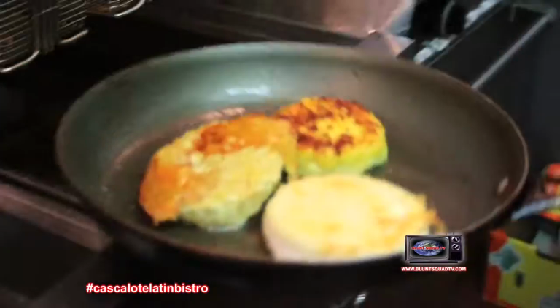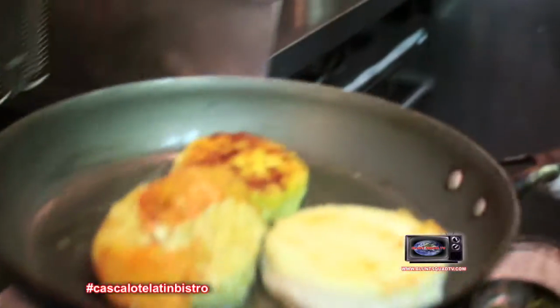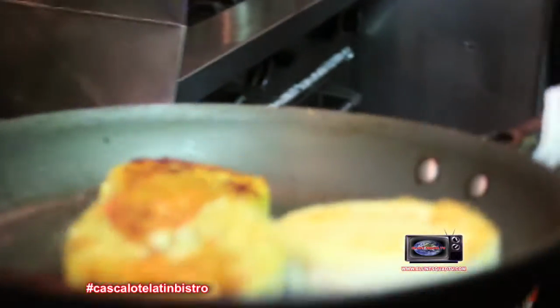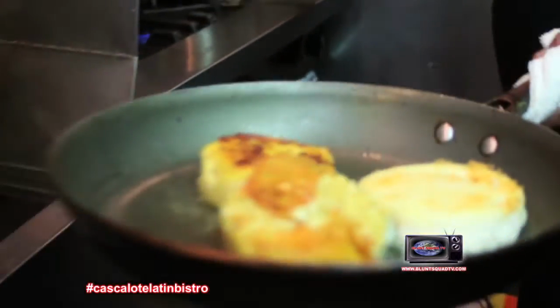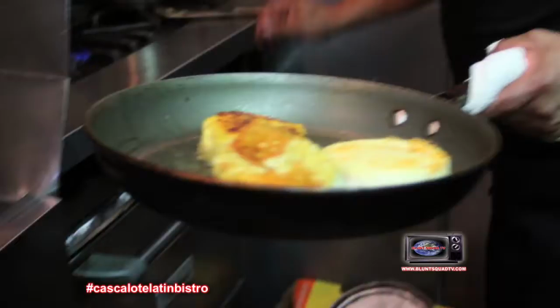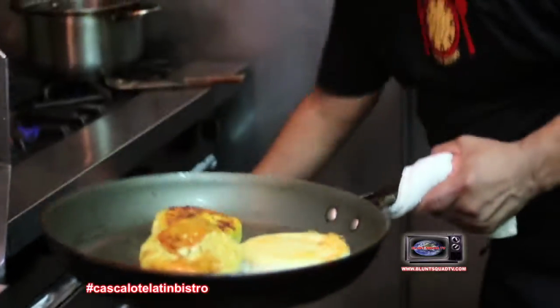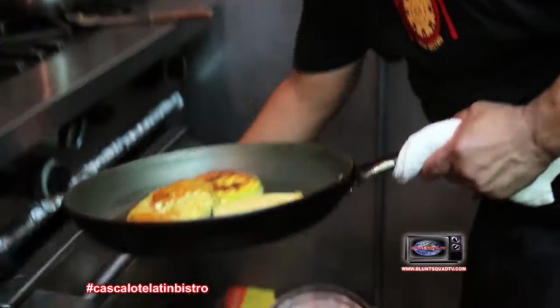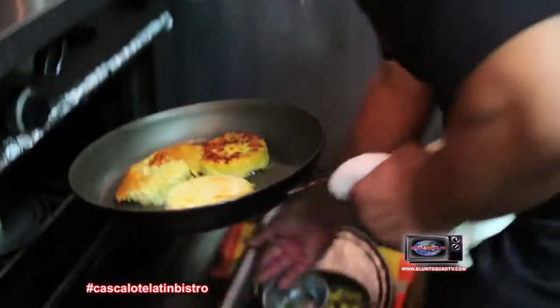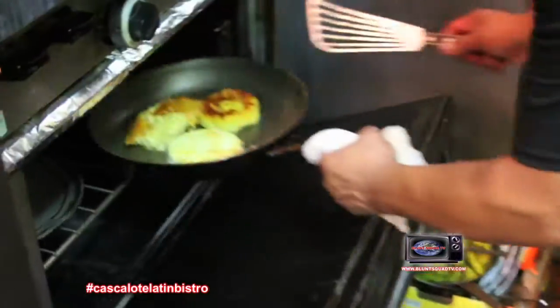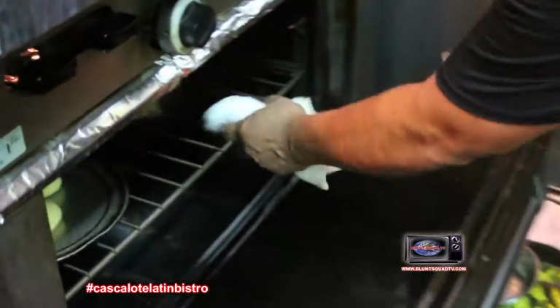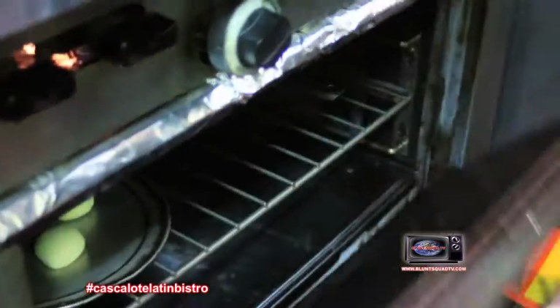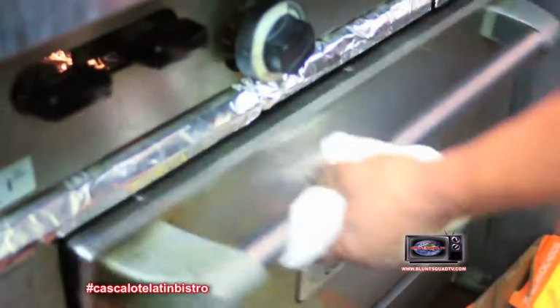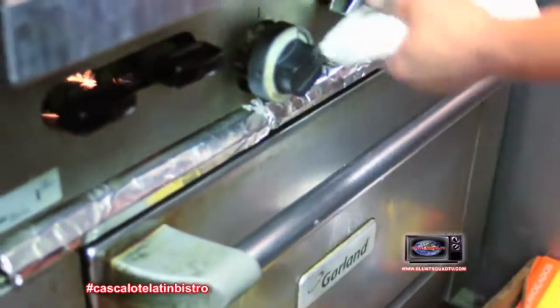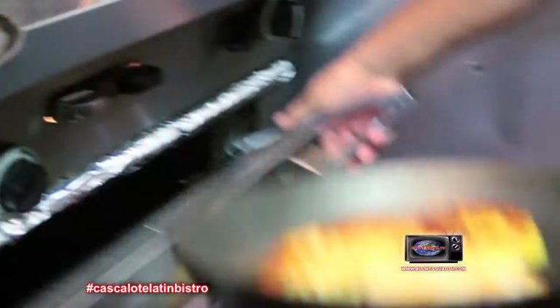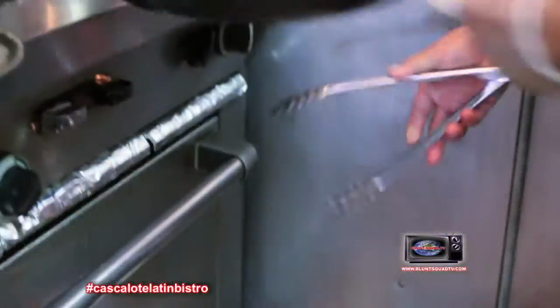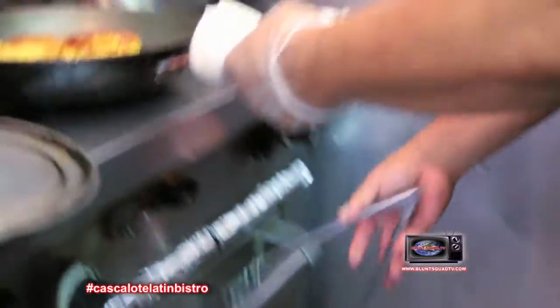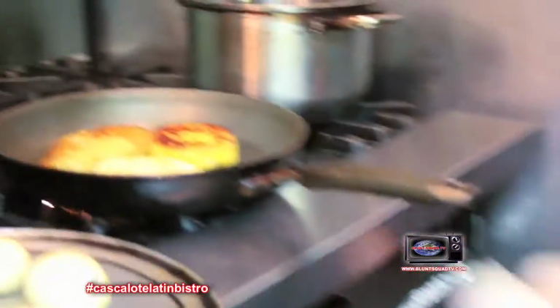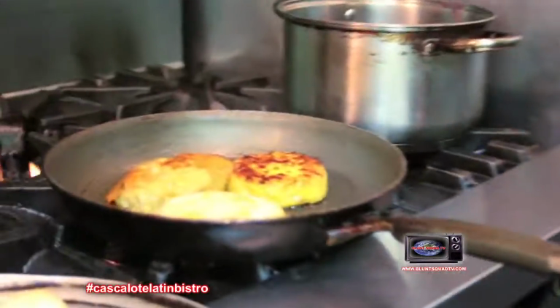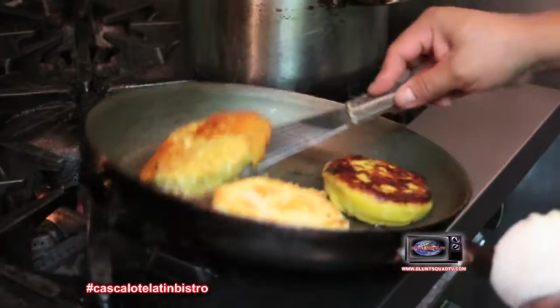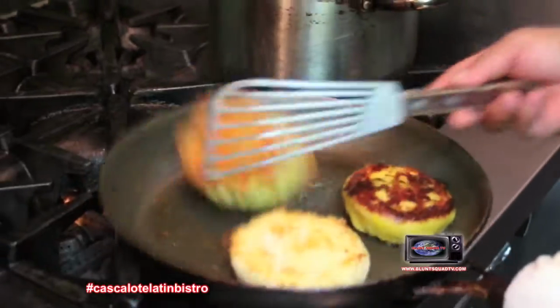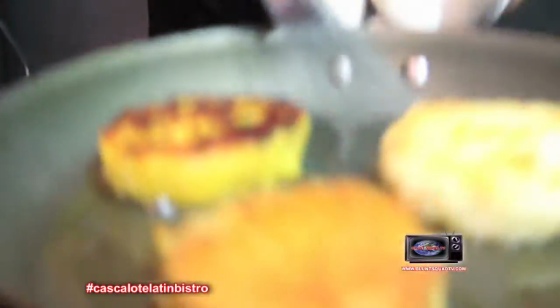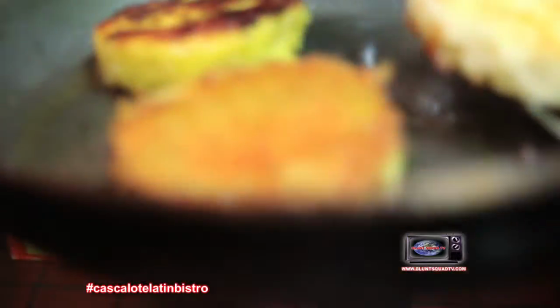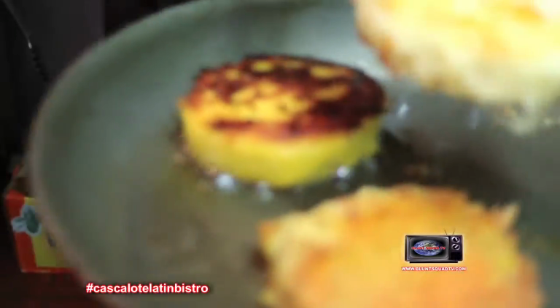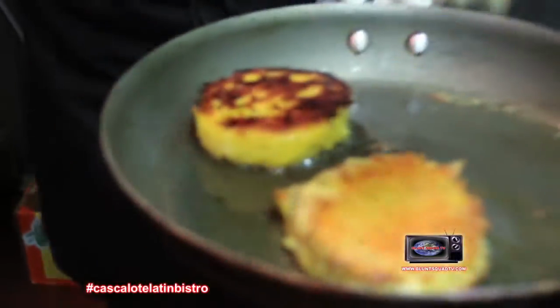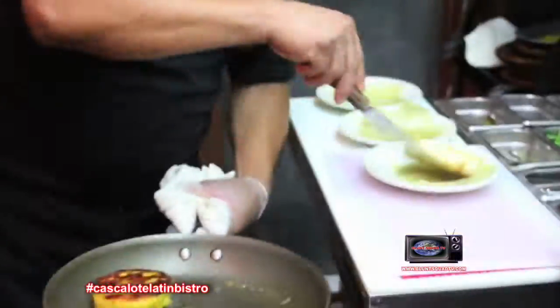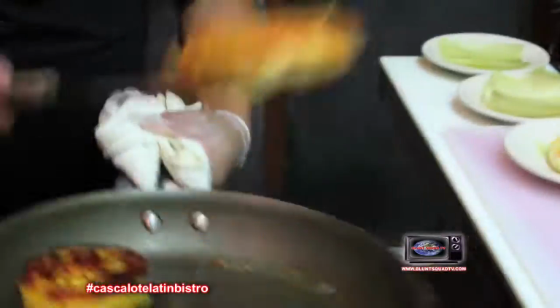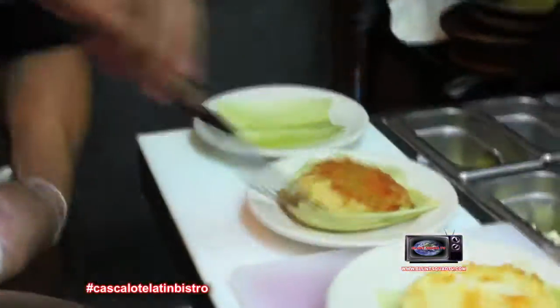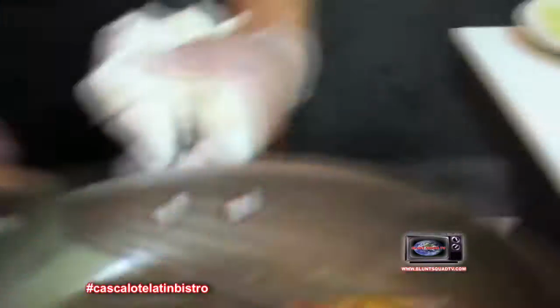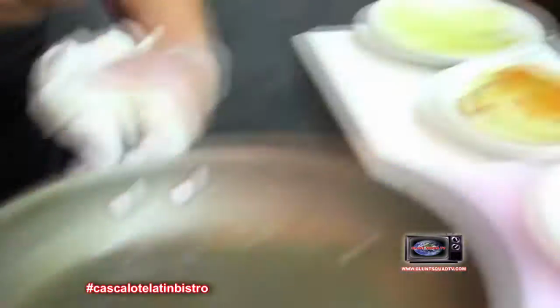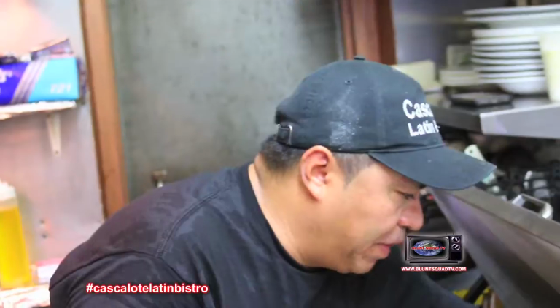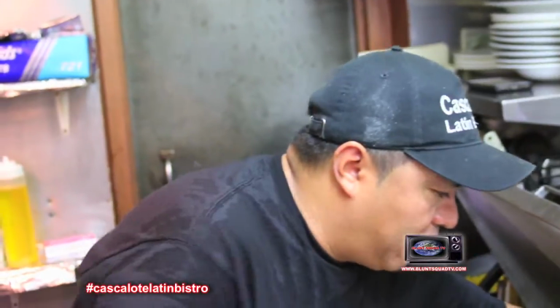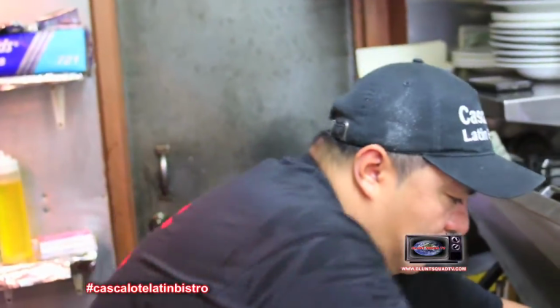Arepa de queso. Nice and crispy, with pickled red onions.